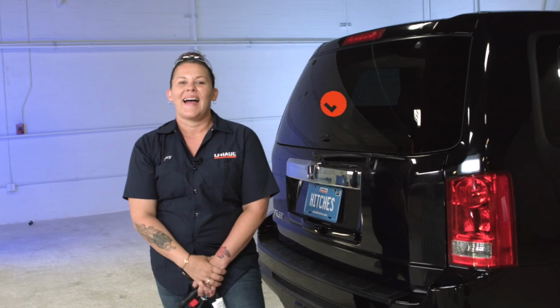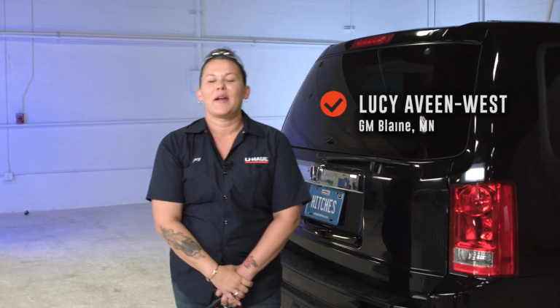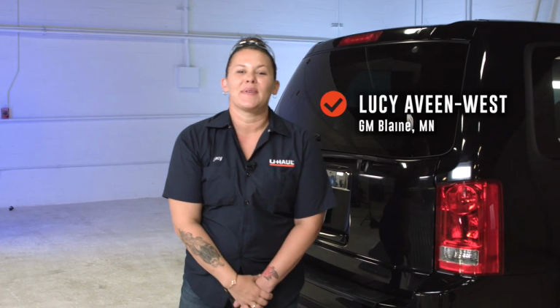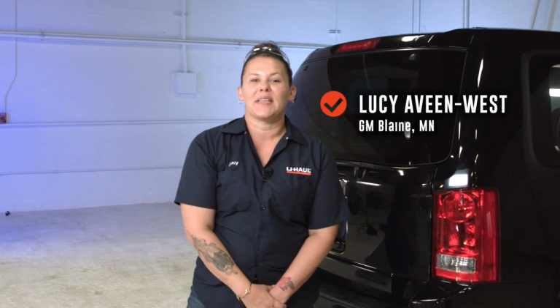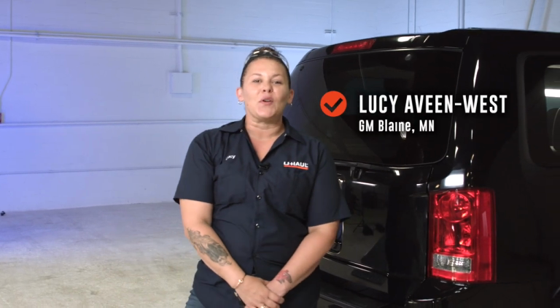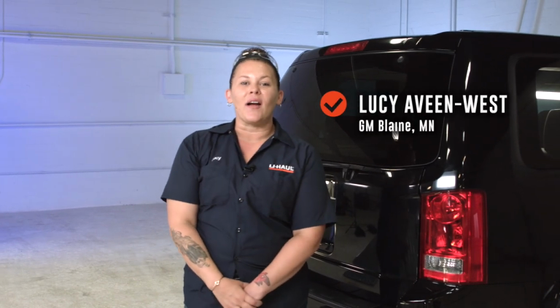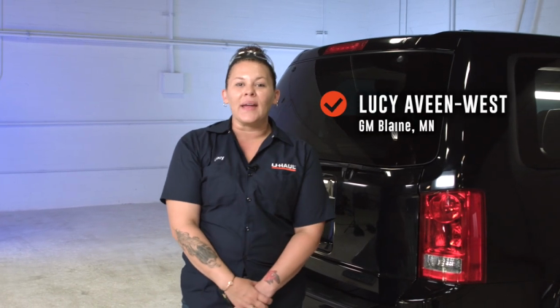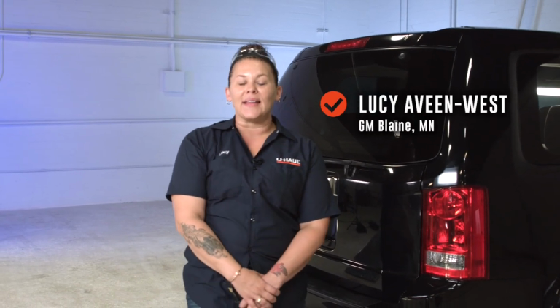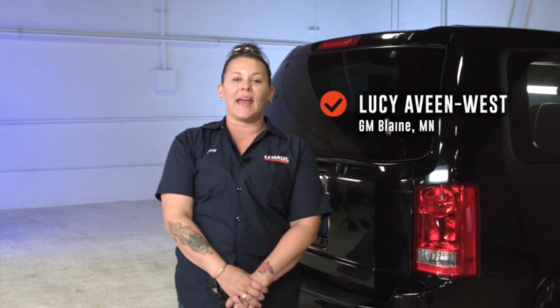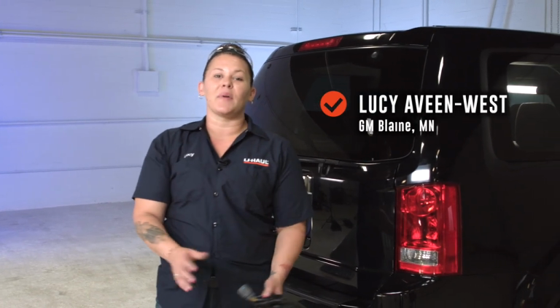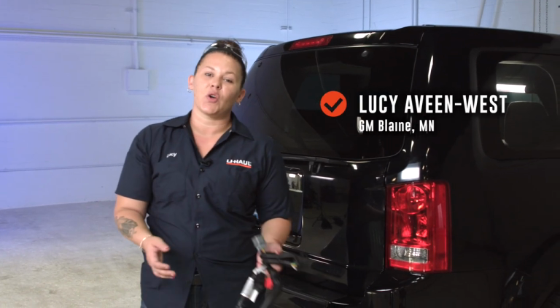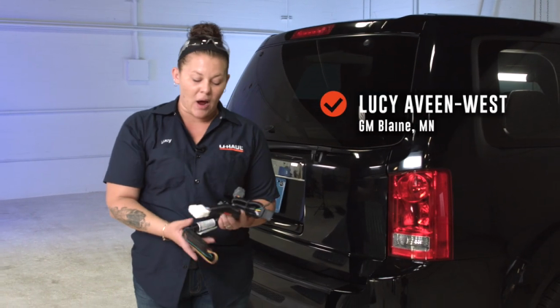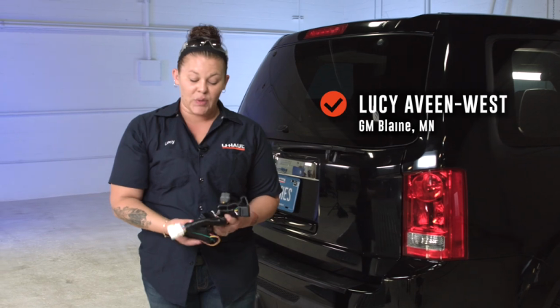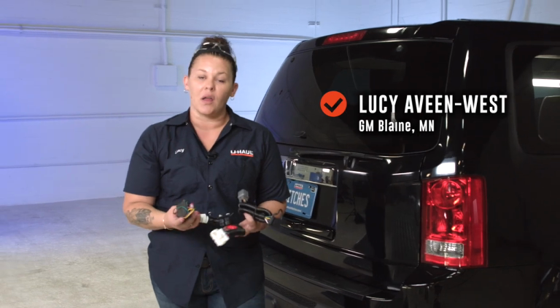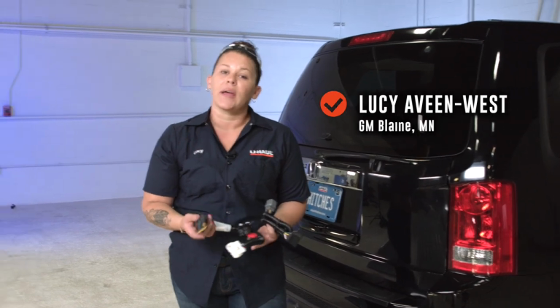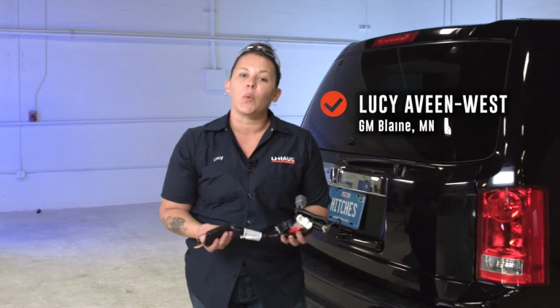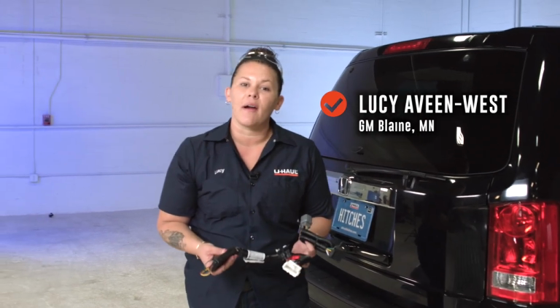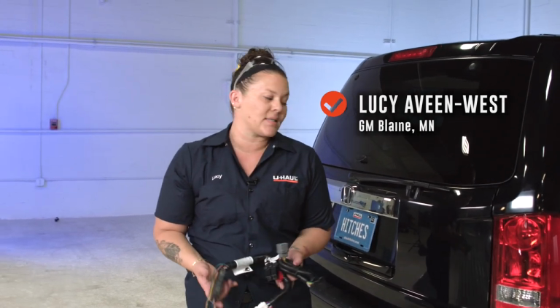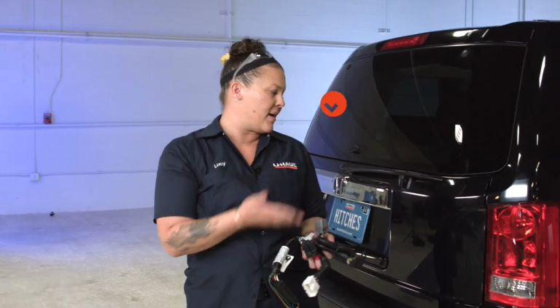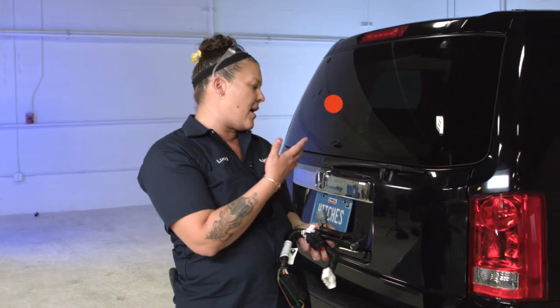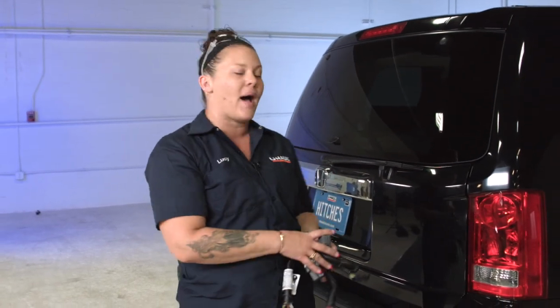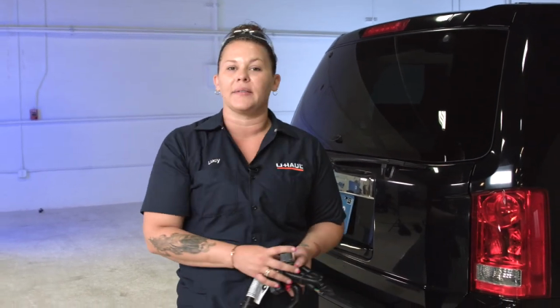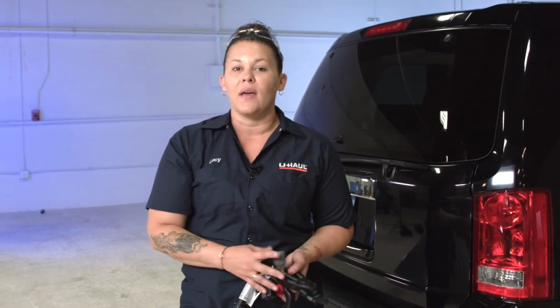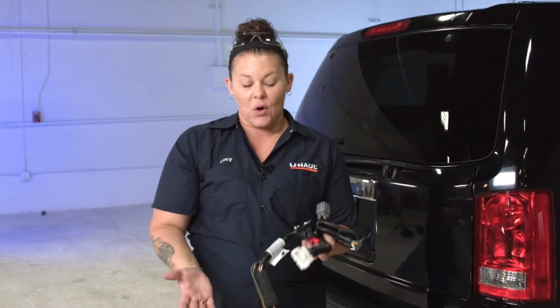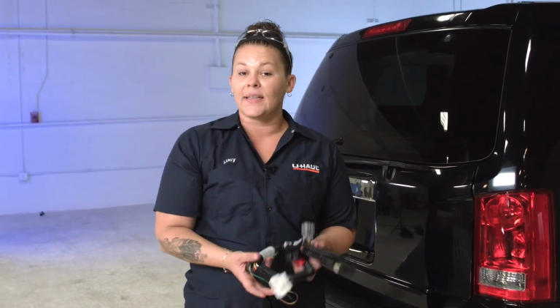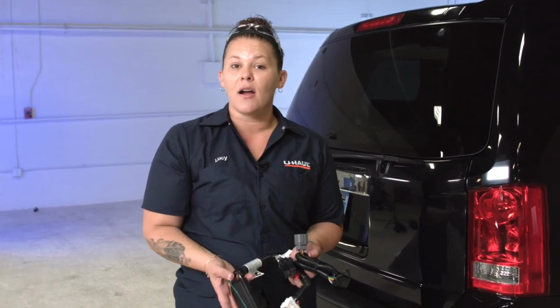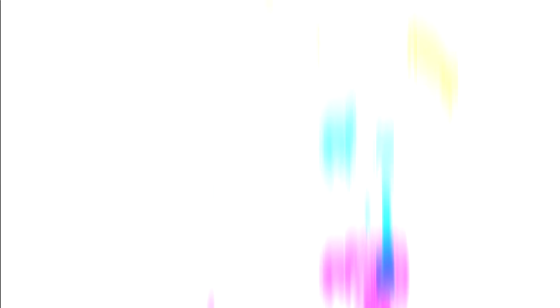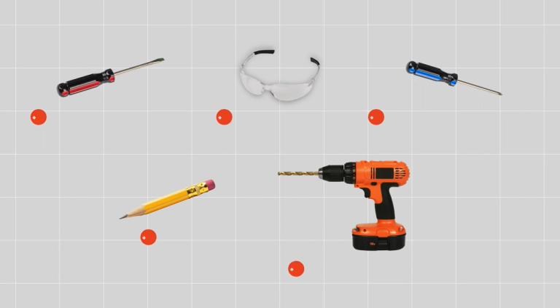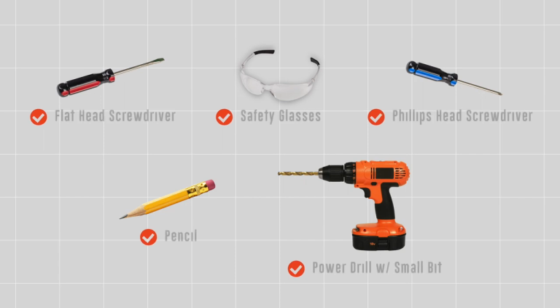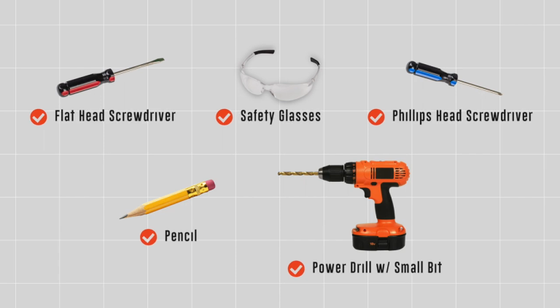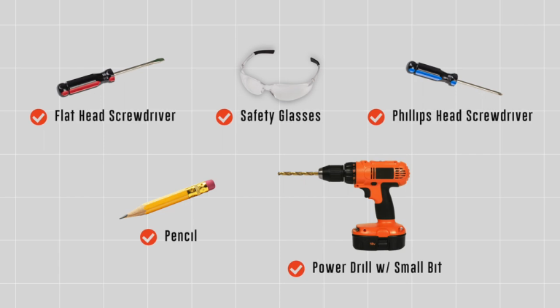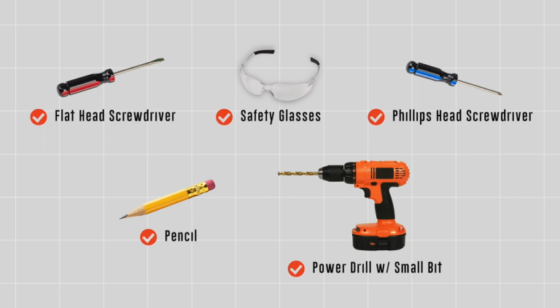Hi everybody, my name is Lucy, I'm with the U-Haul company, and today I'm going to show you how to install a quick connect wiring harness on this Honda Pilot. So let's get started — you will need the tools seen here to complete this installation.